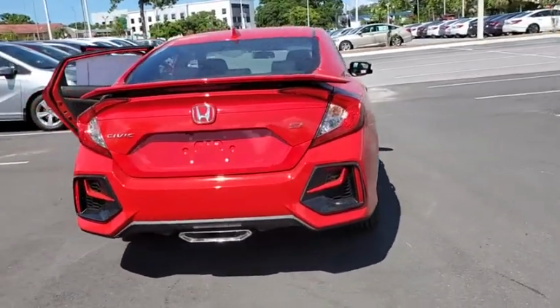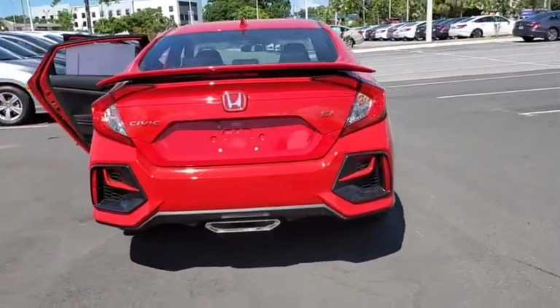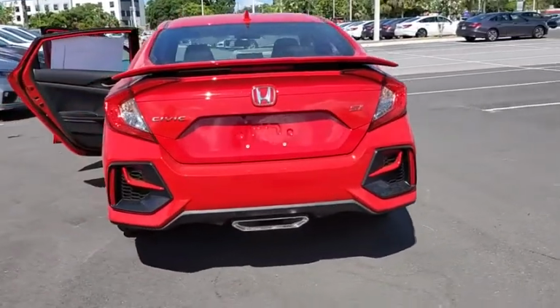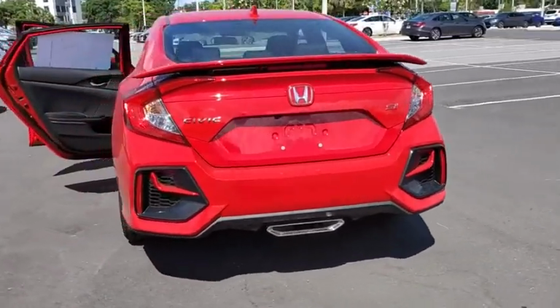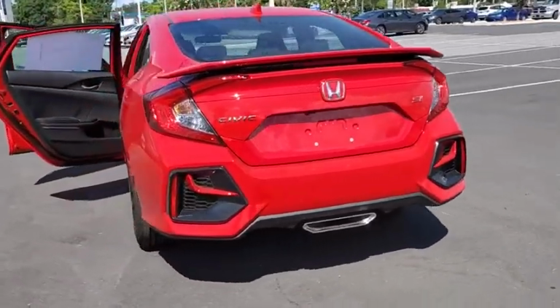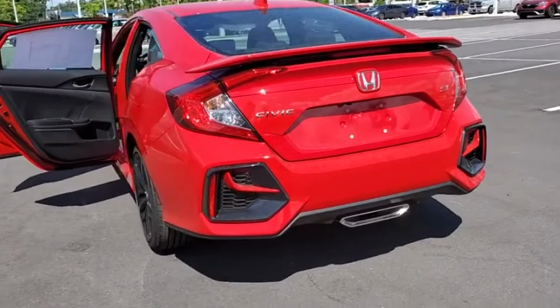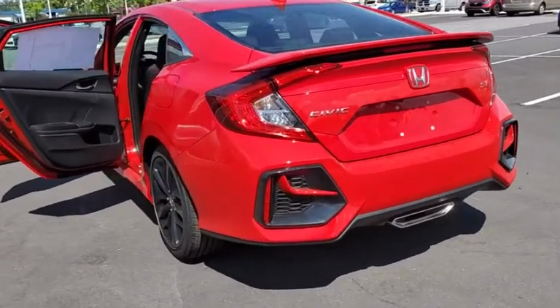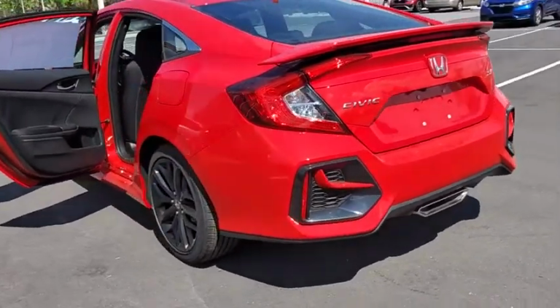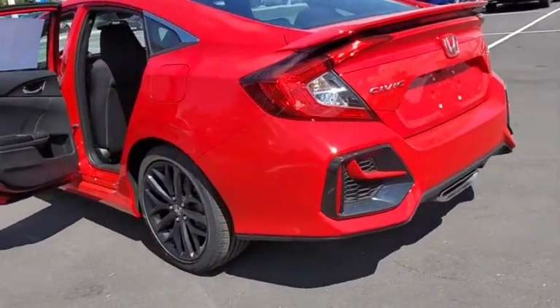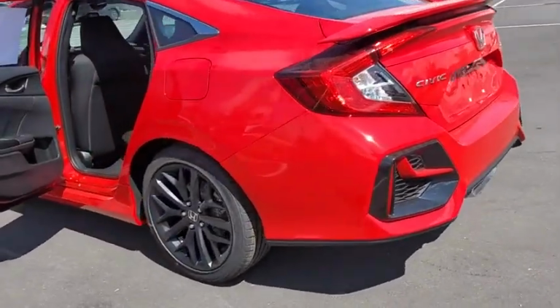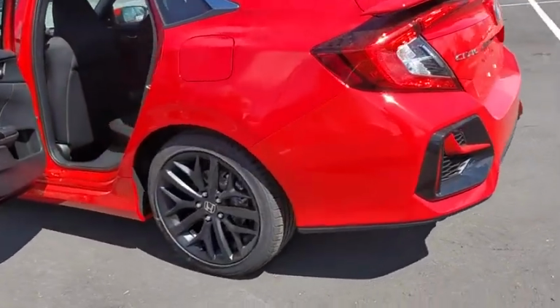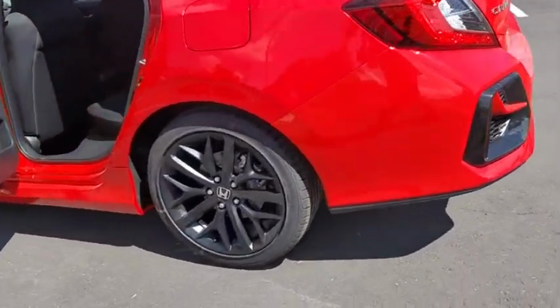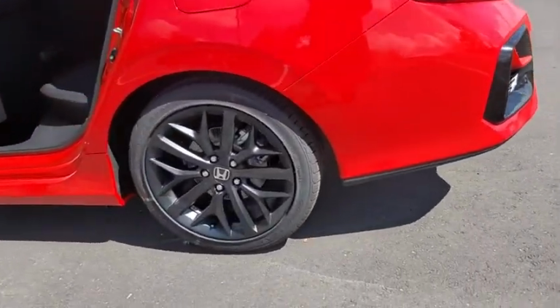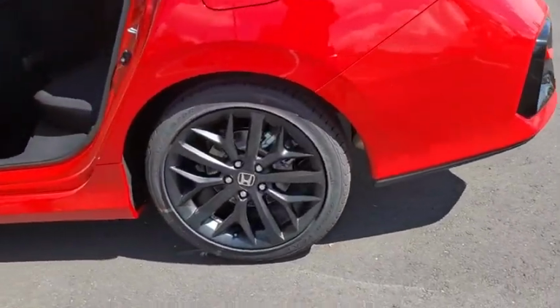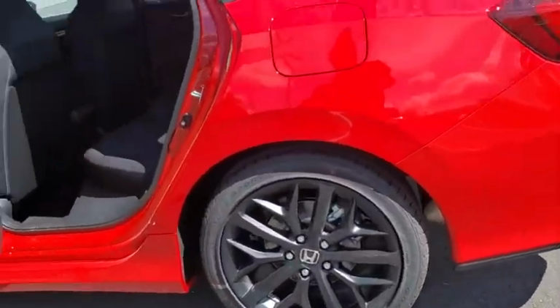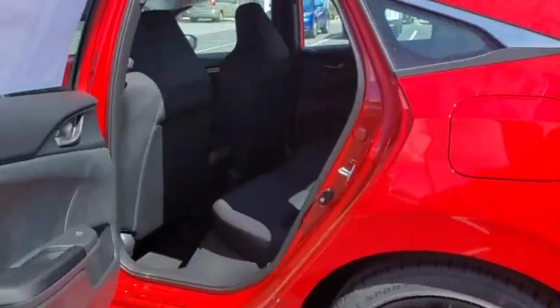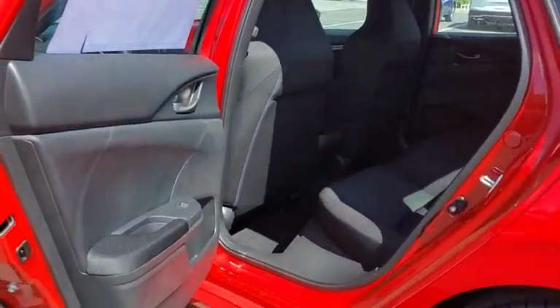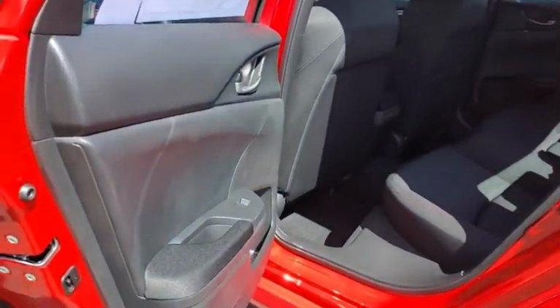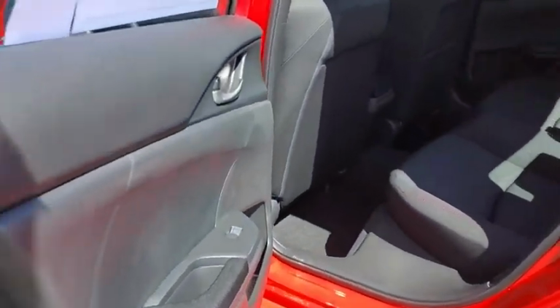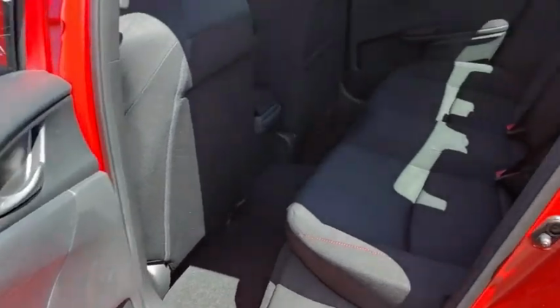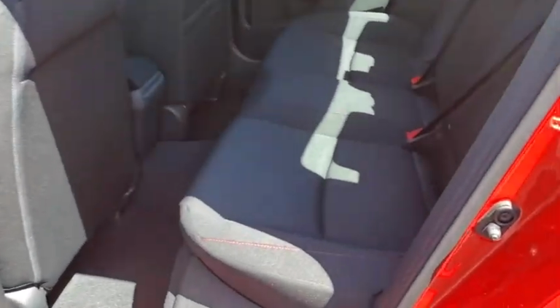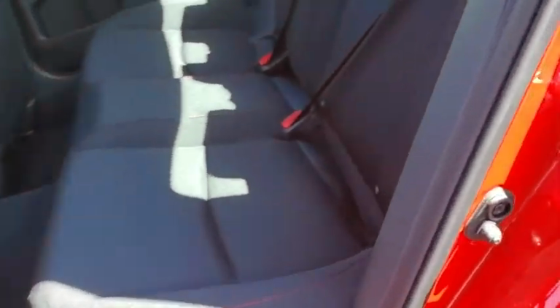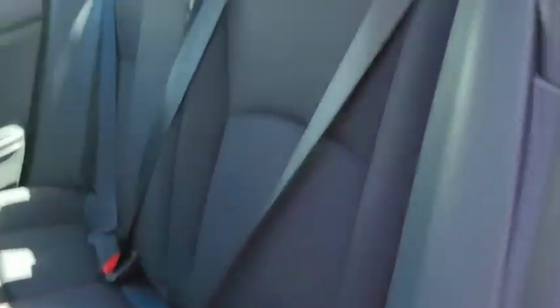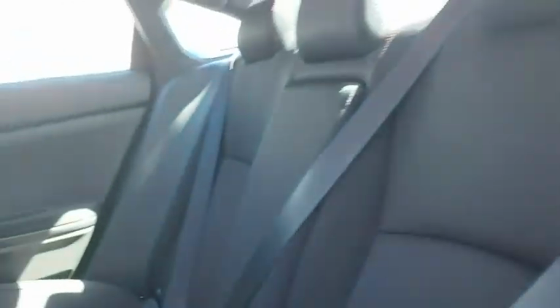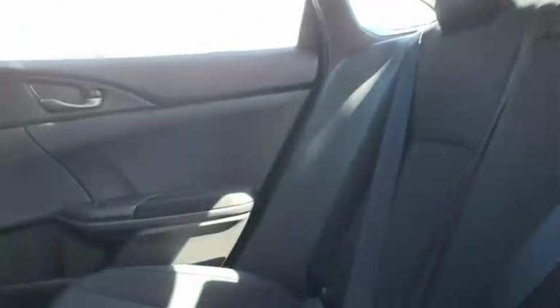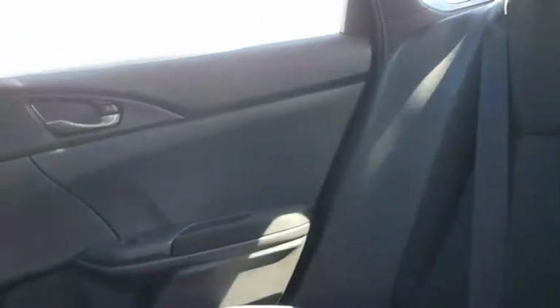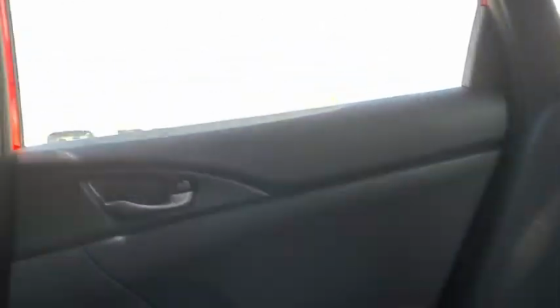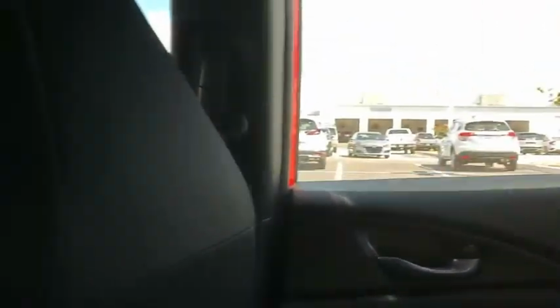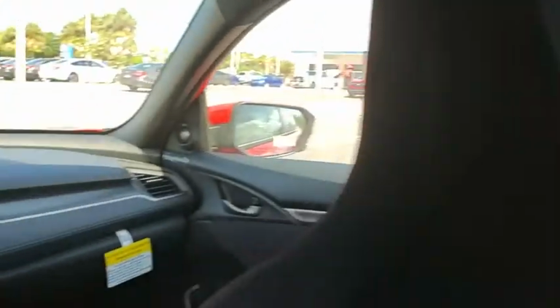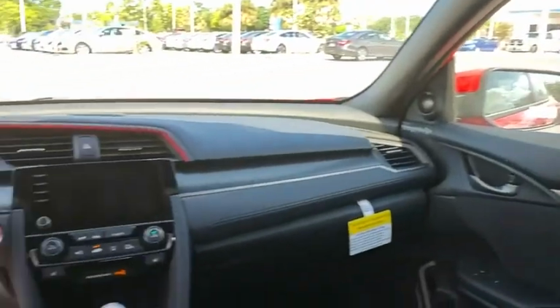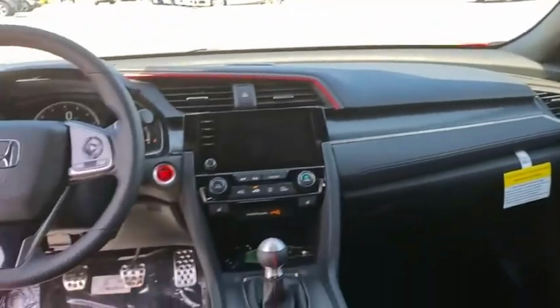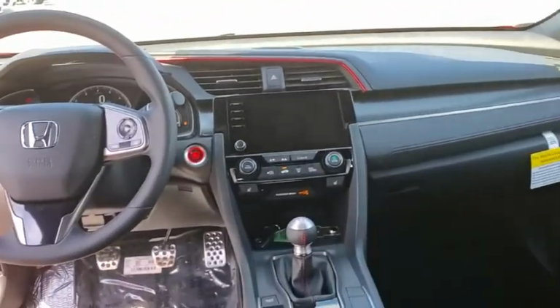Here are some of this vehicle's great options: traction control, dual airbags, alloy wheels, power steering, four-wheel disc brakes, rear window defroster, electronic stability control, power windows.